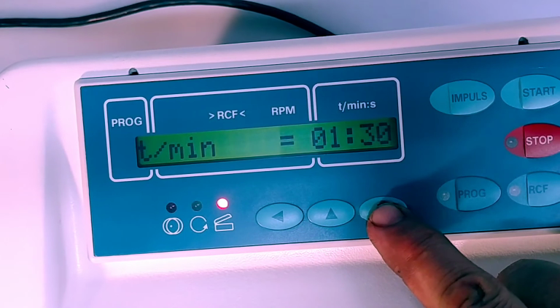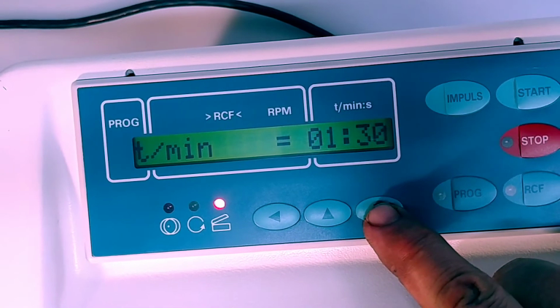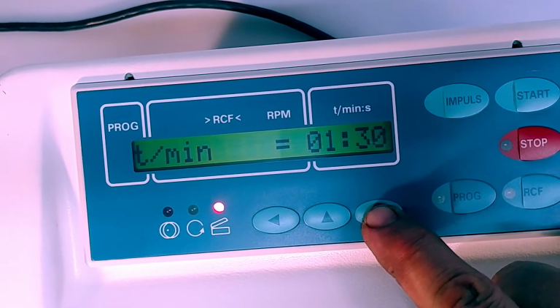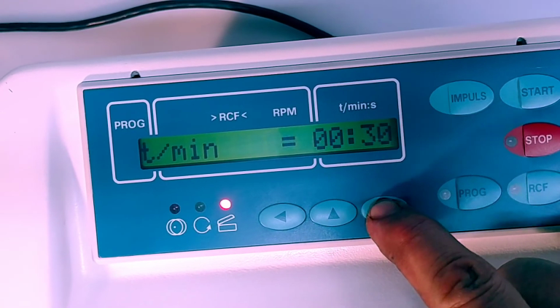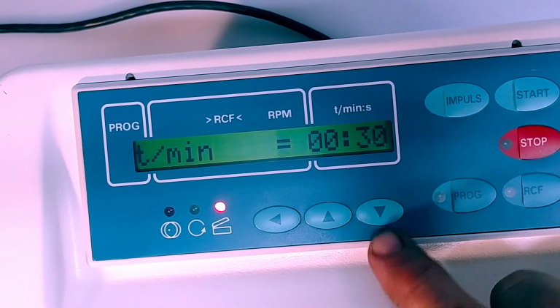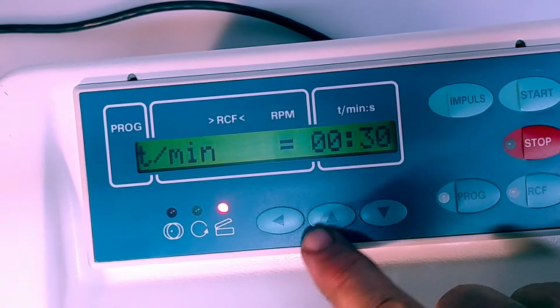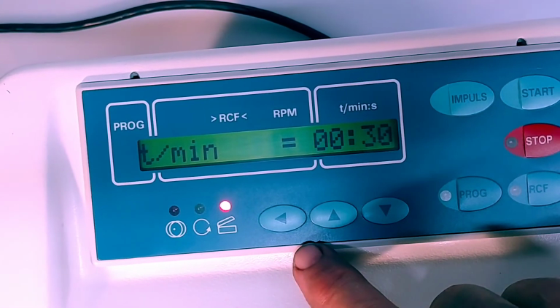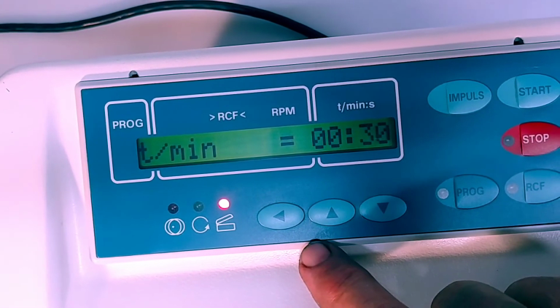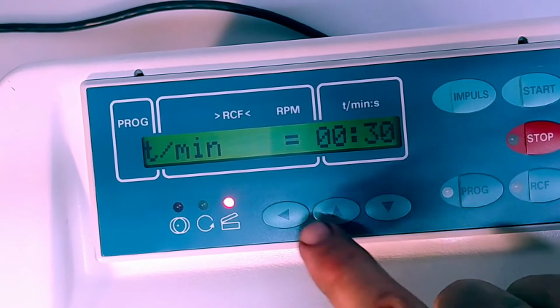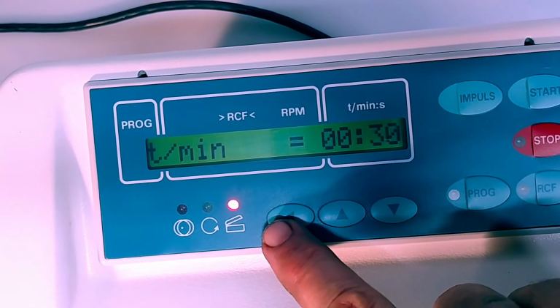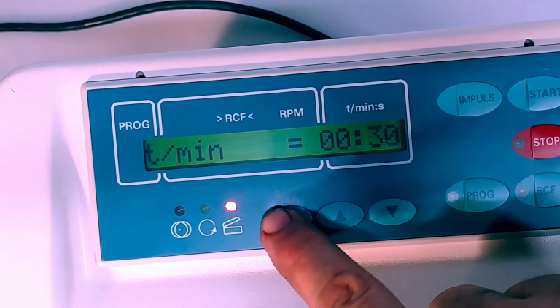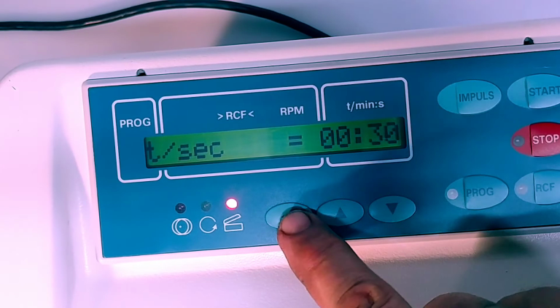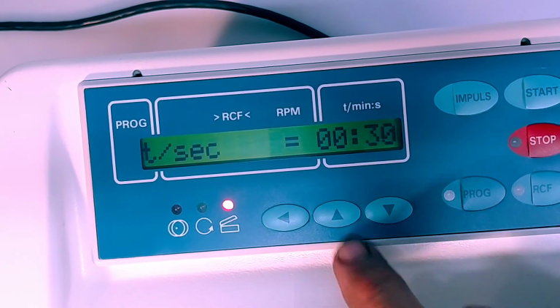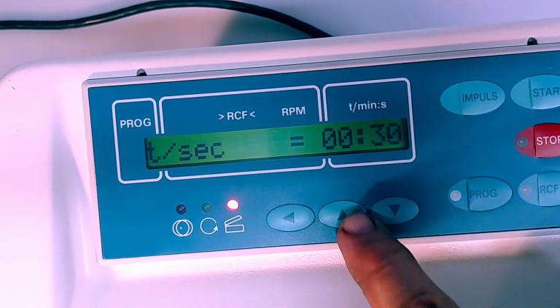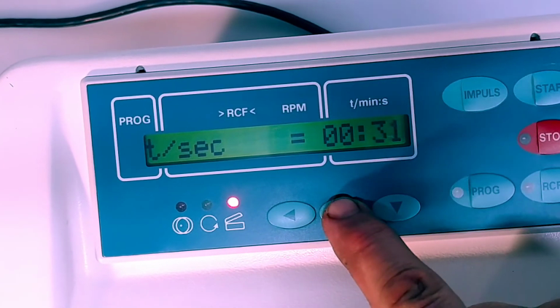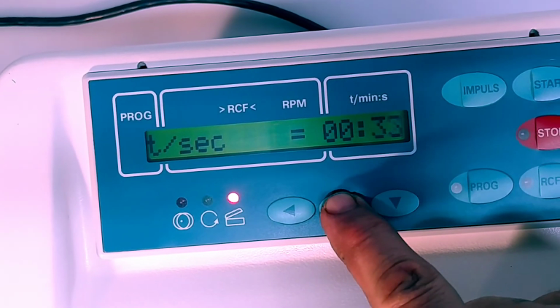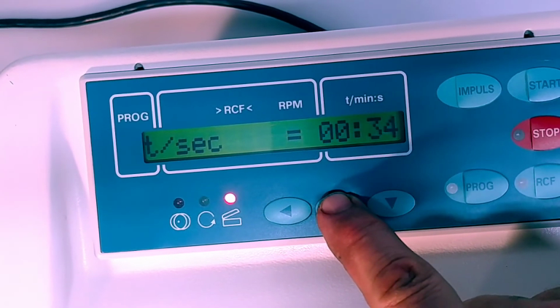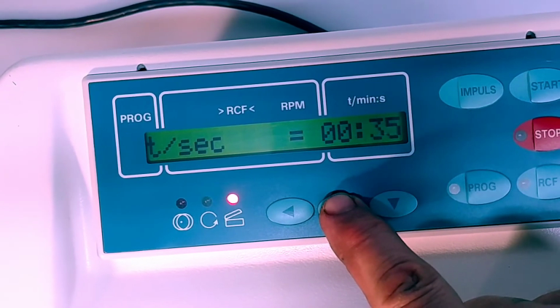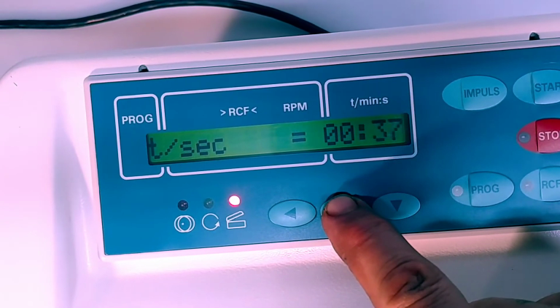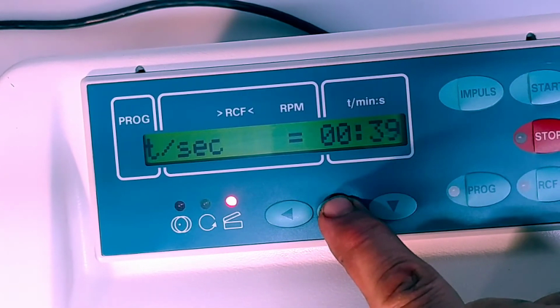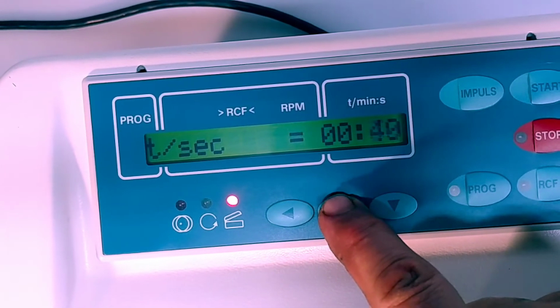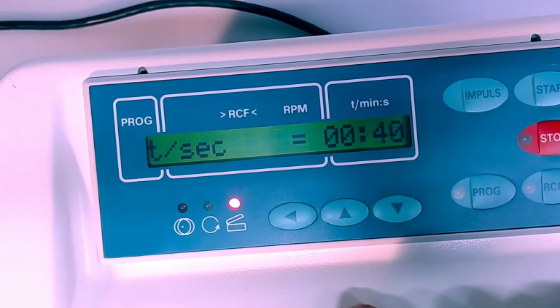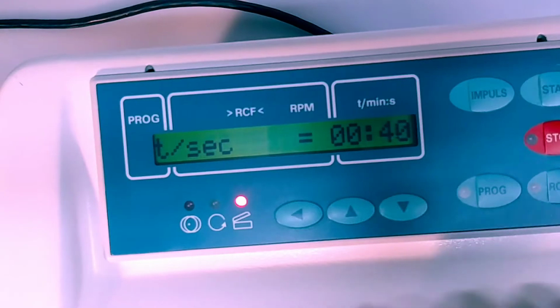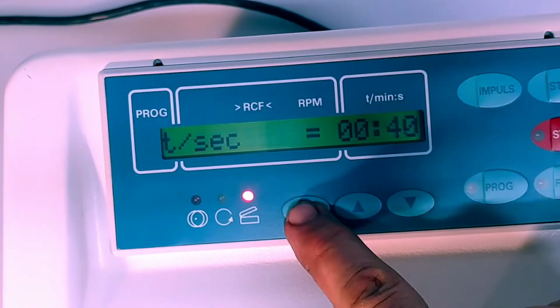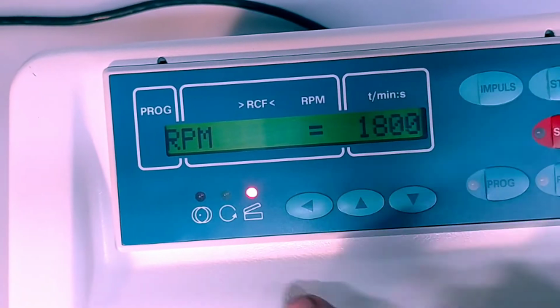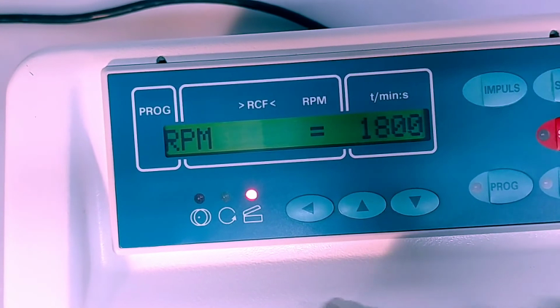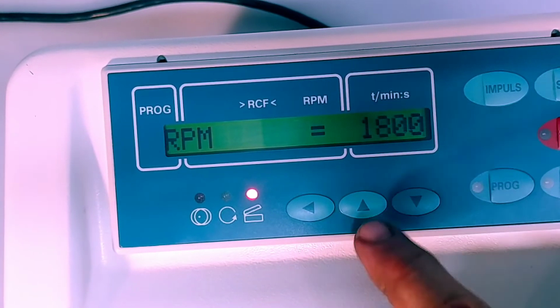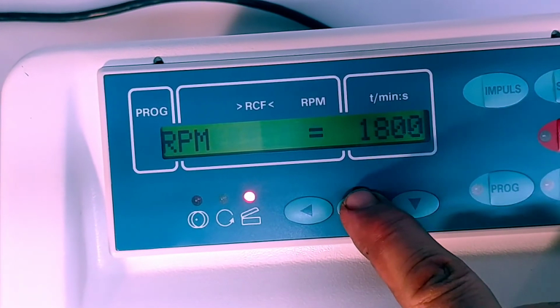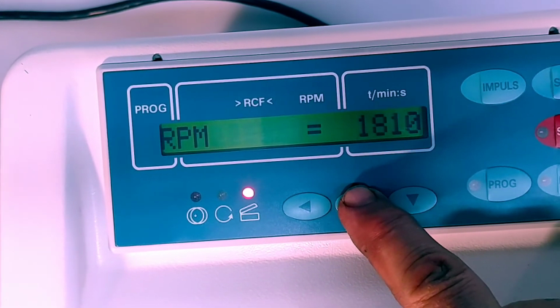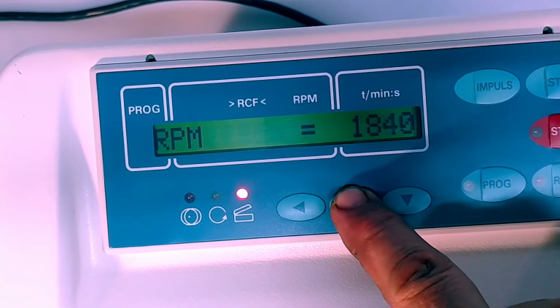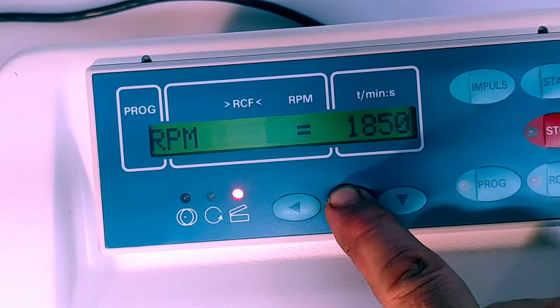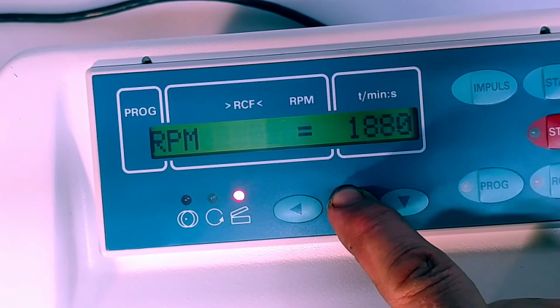Taking a quick look at the controls, we'll go in and set the time. We'll bring the time down — let's say one minute, actually we'll bring it down to 30 seconds, then let's bring it up to 40 seconds. Okay.